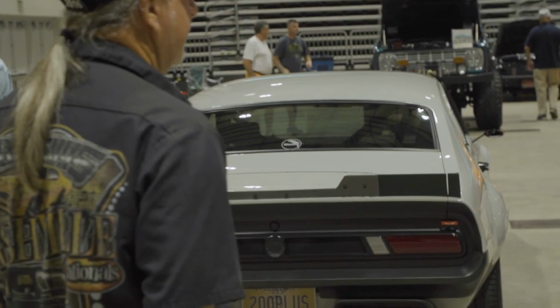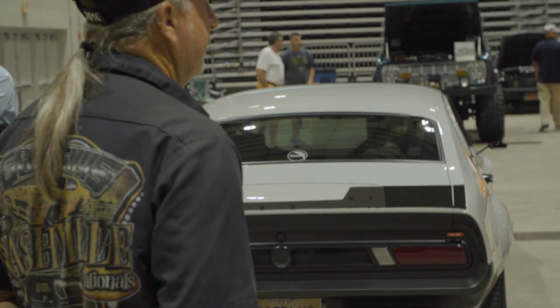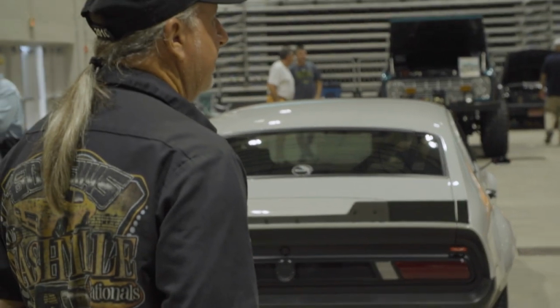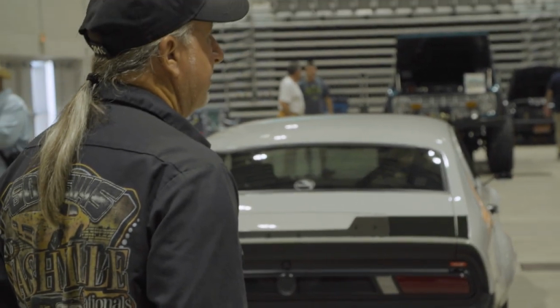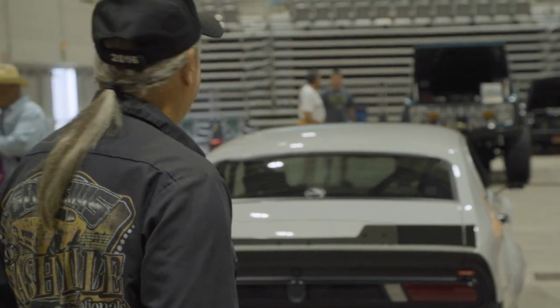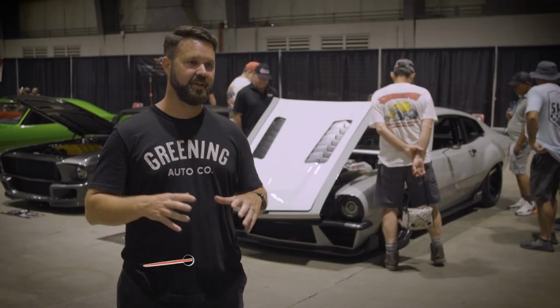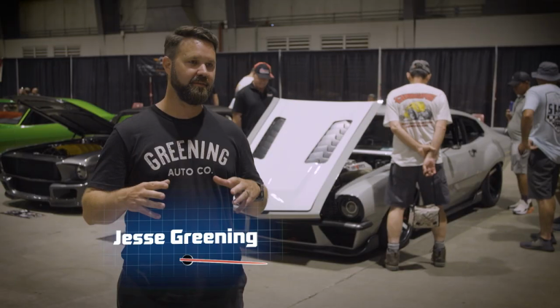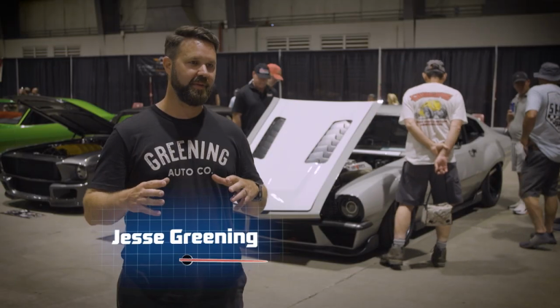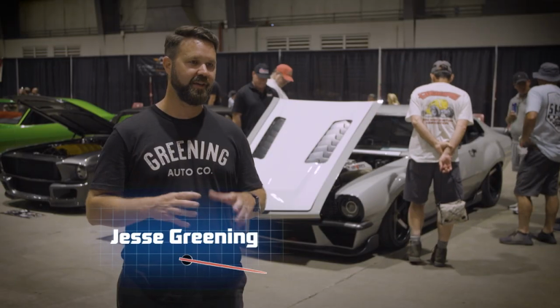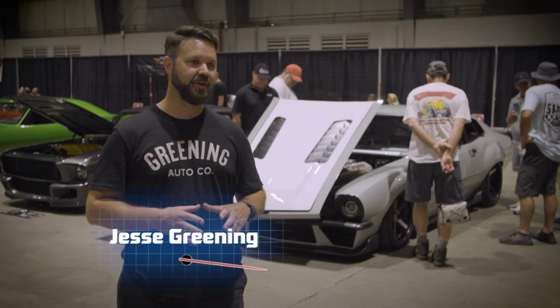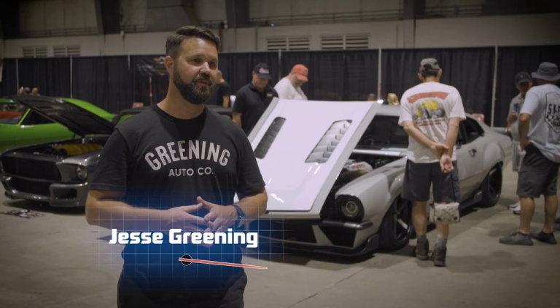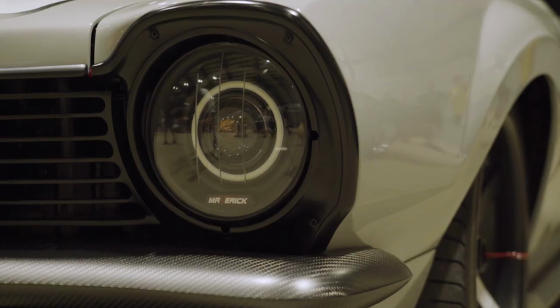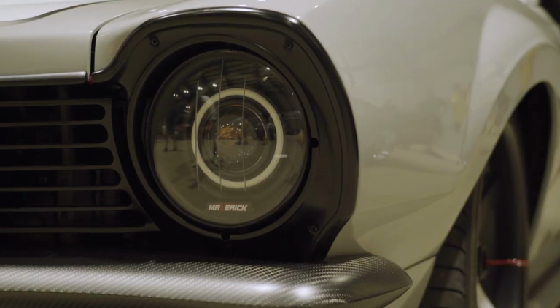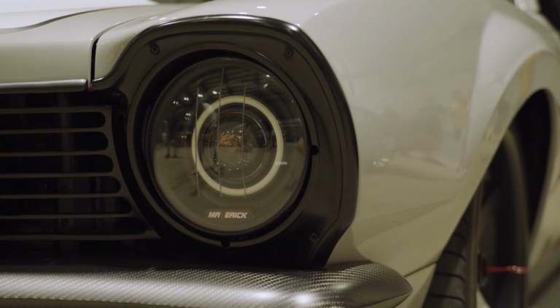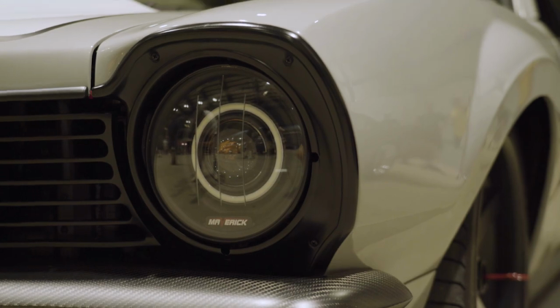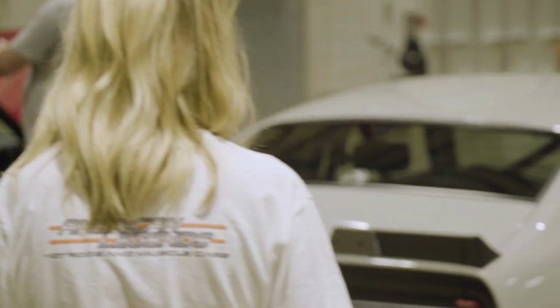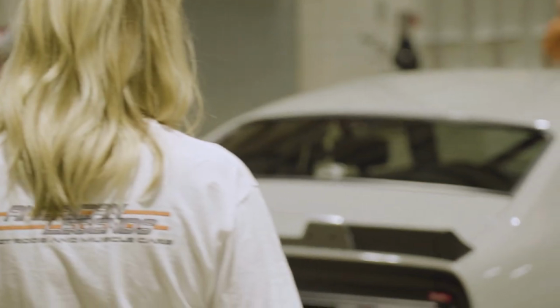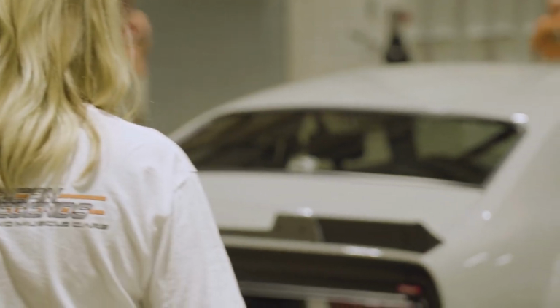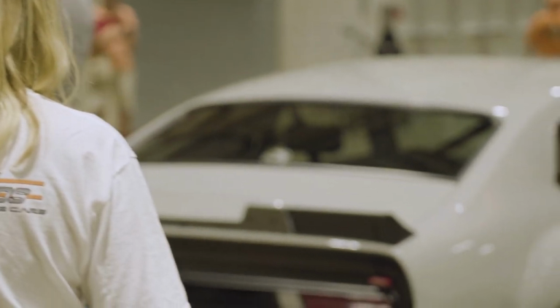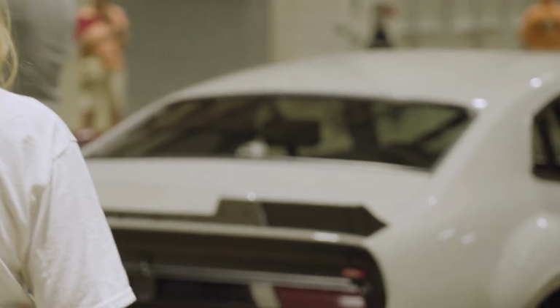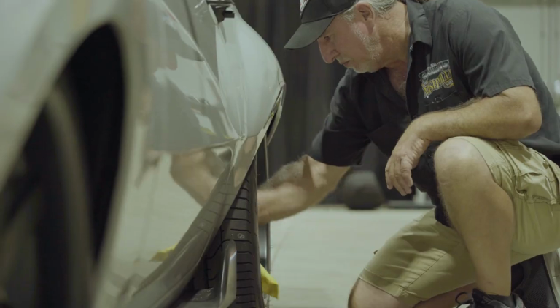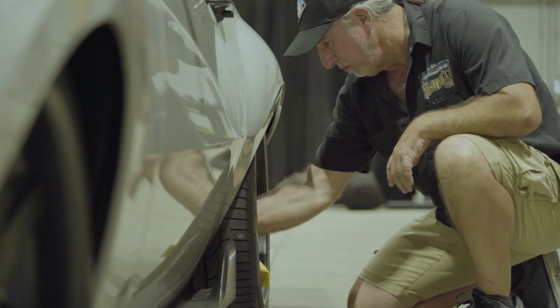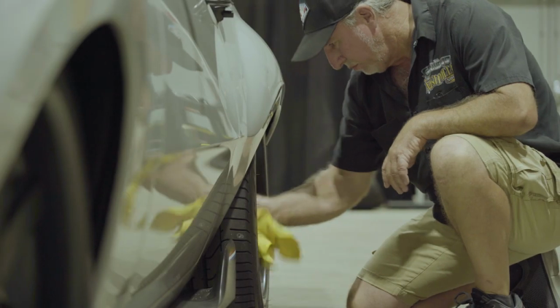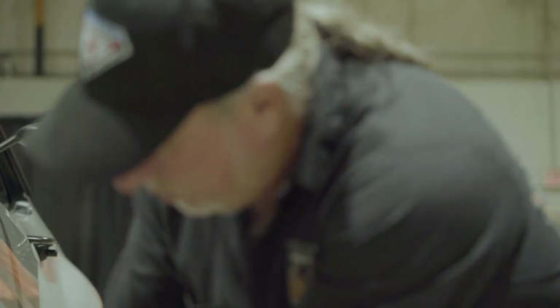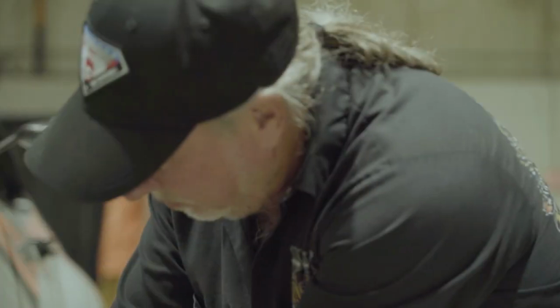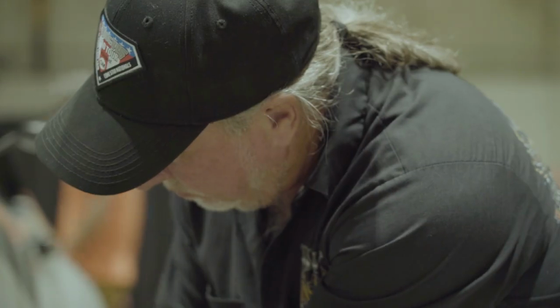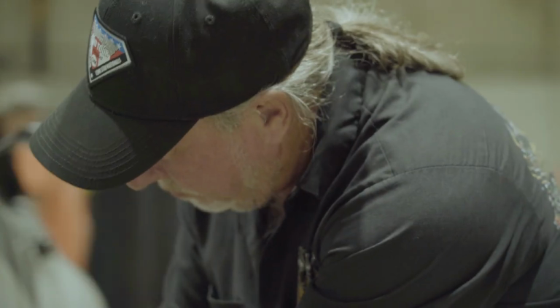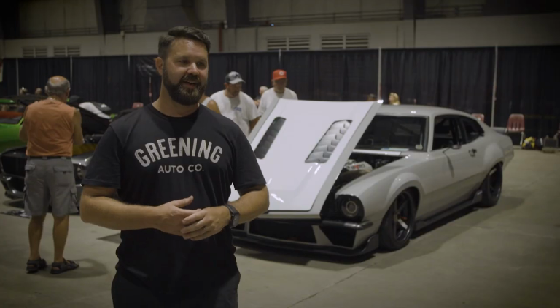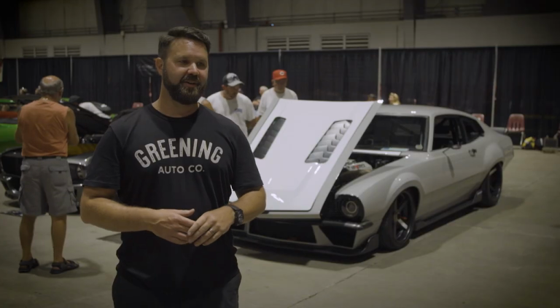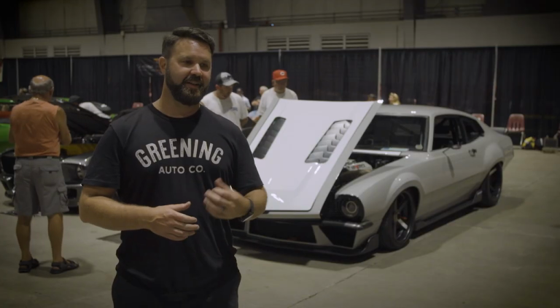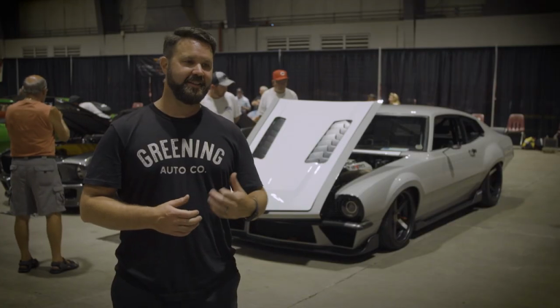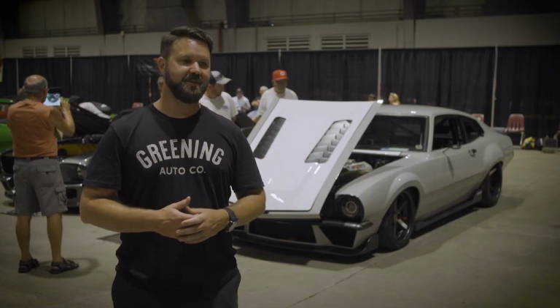You're taking something and making it your own. It's a Maverick. I mean, when's the last time you saw a Maverick done? I've never seen another Maverick quite like this one.